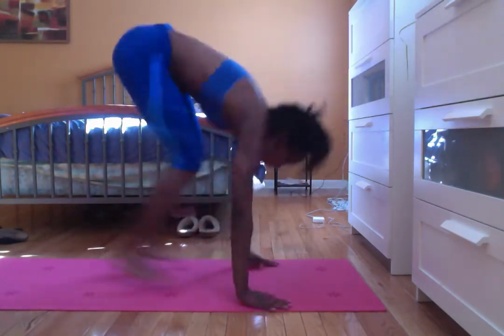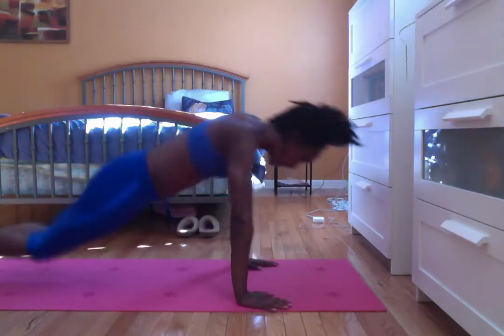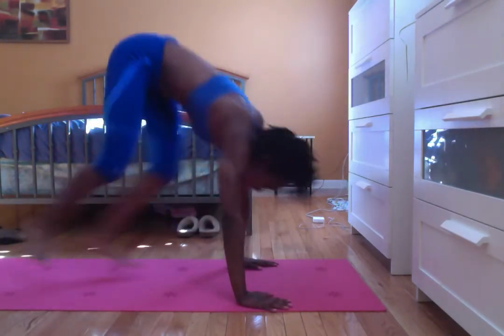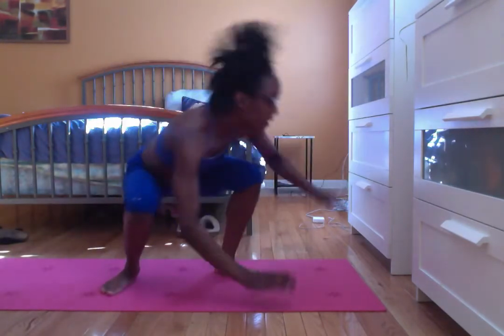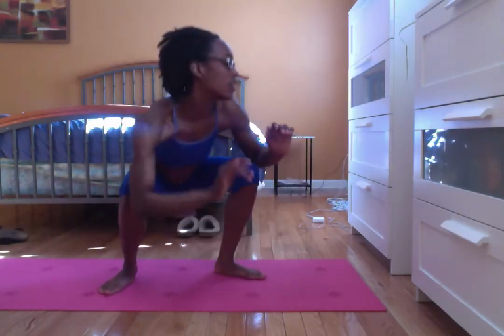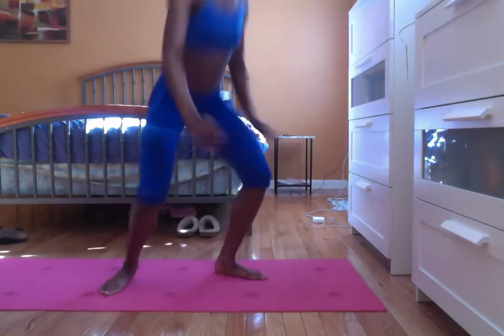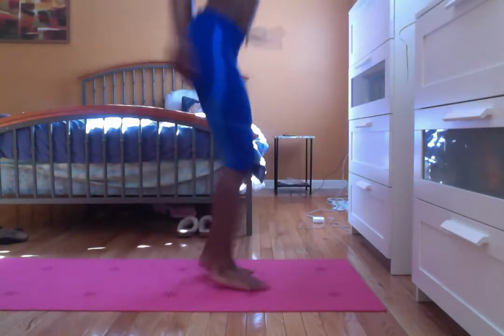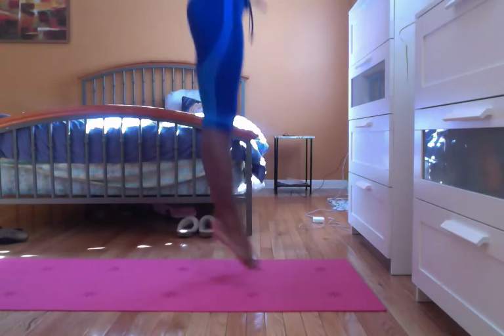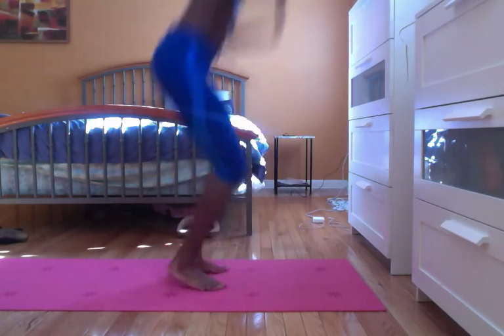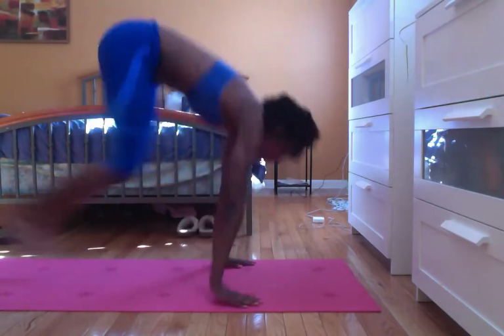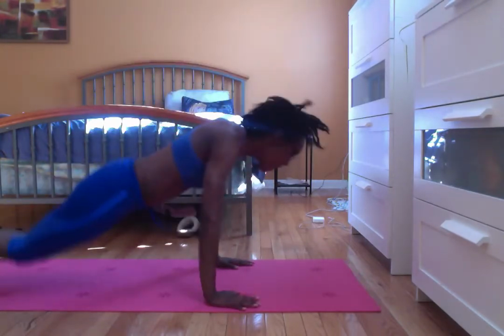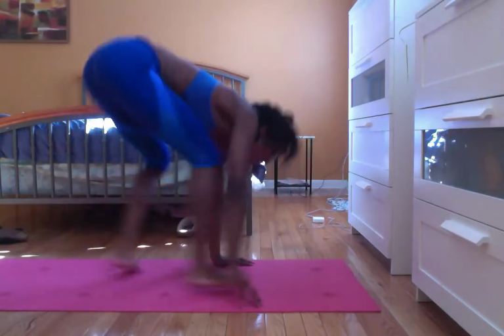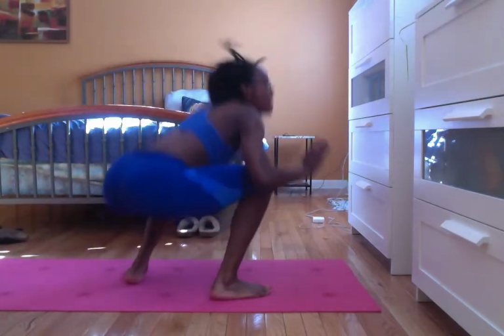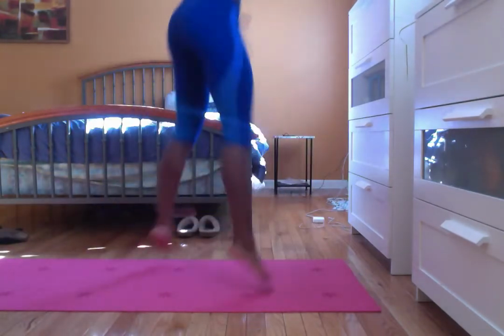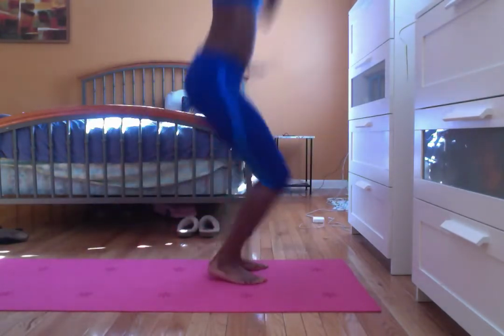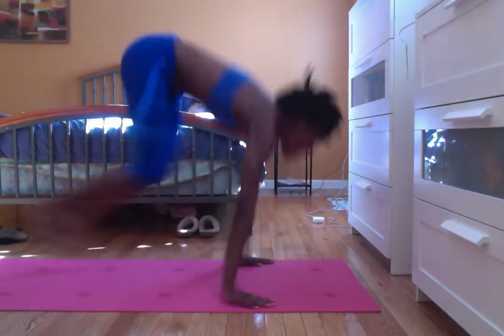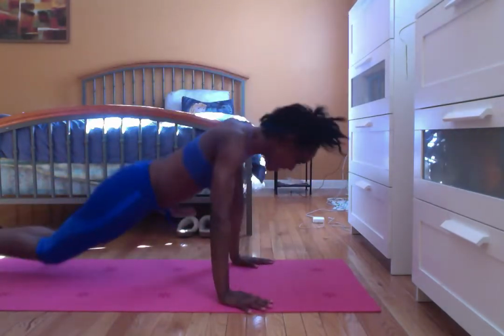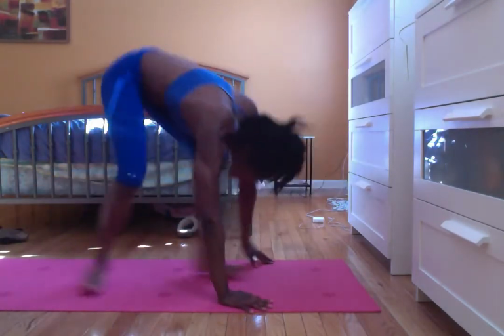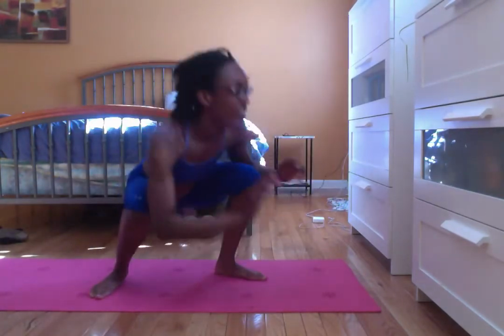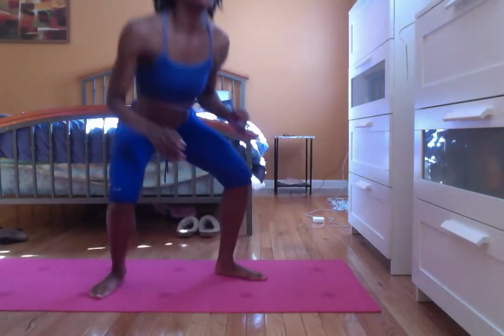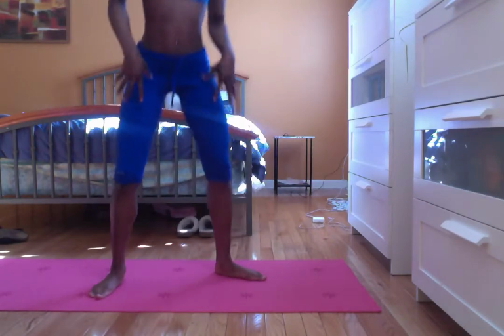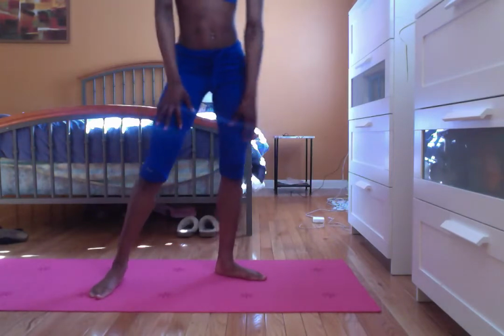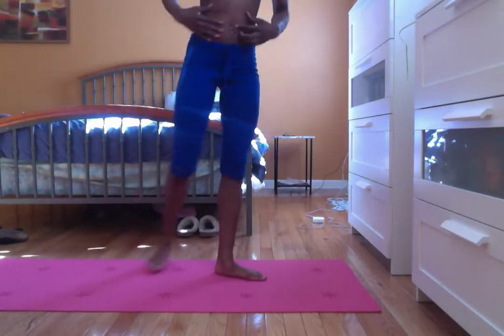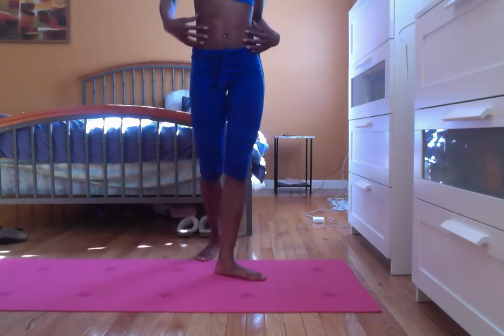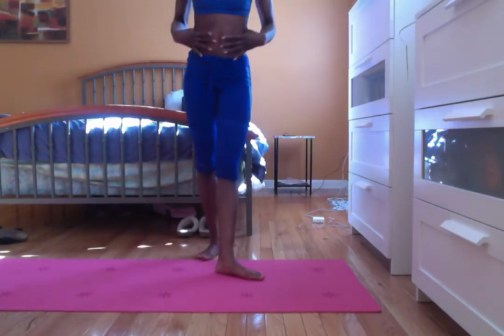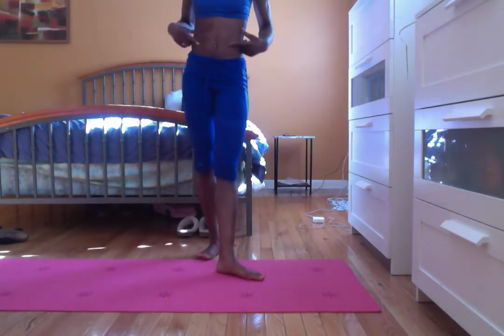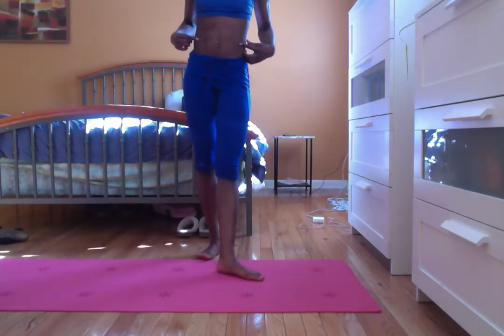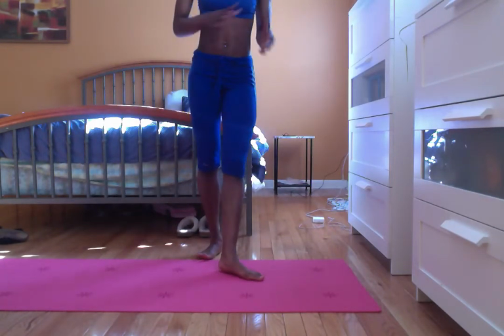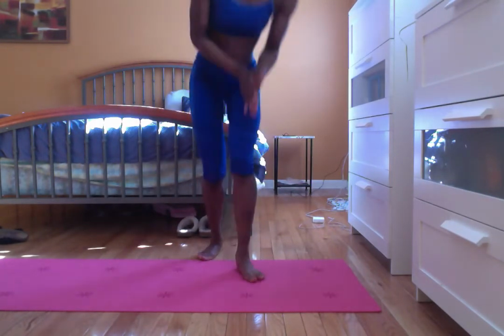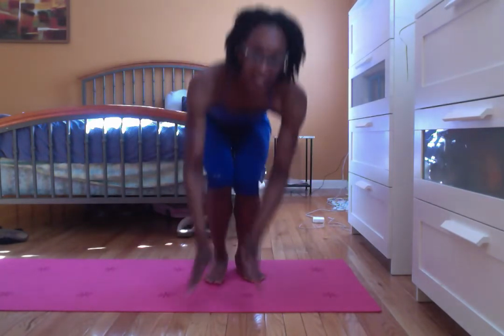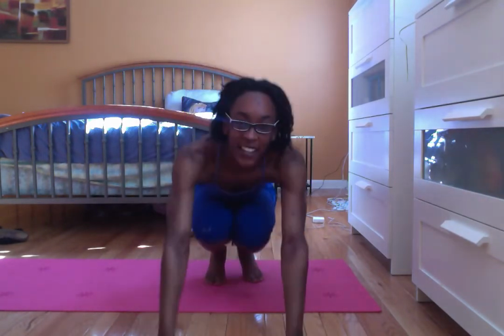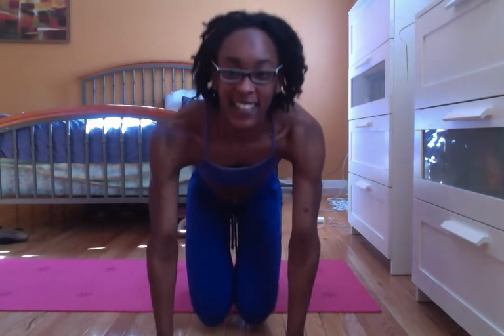Don't mess up with the burpee. So that's going to work your legs and your core, your burpee. So give that a try.